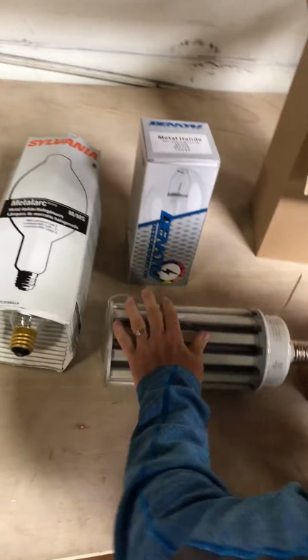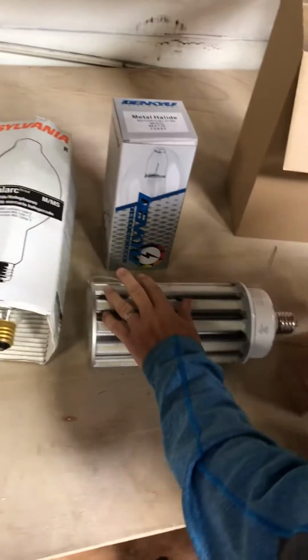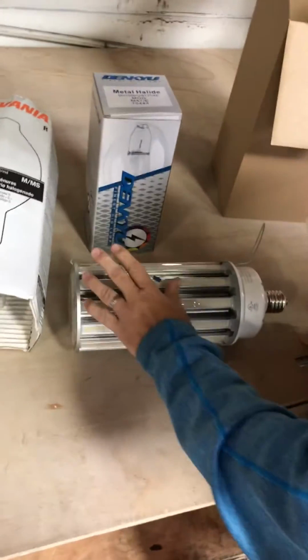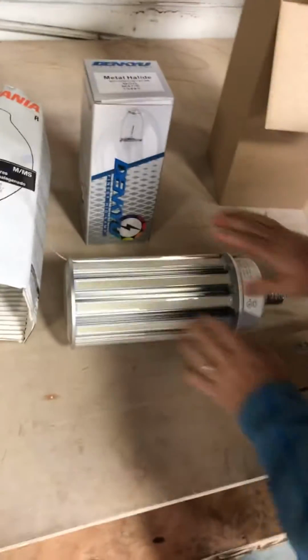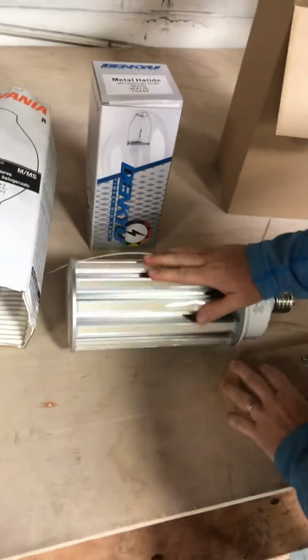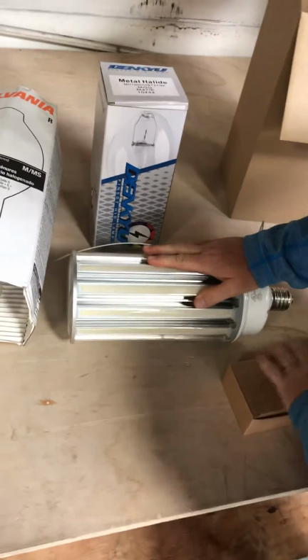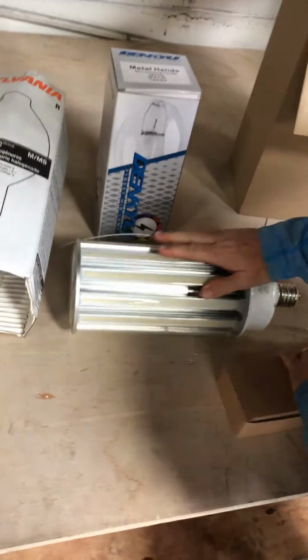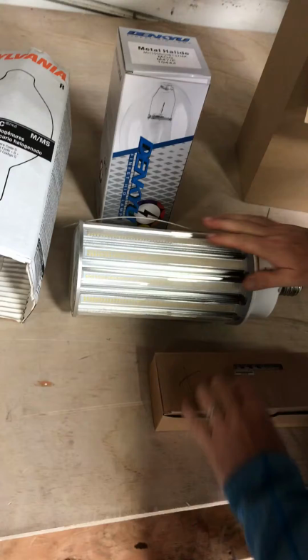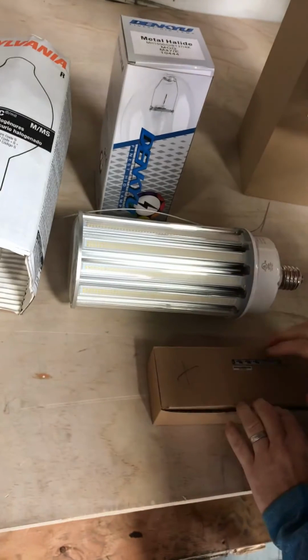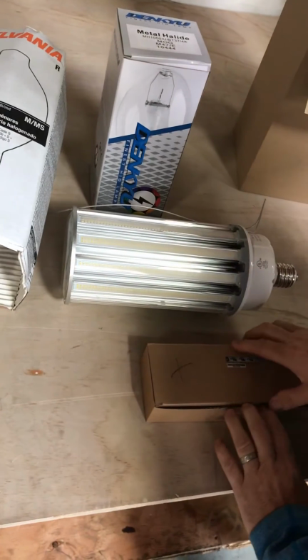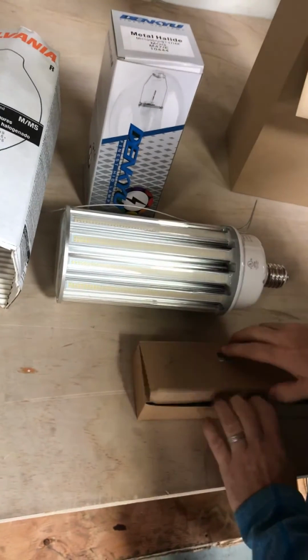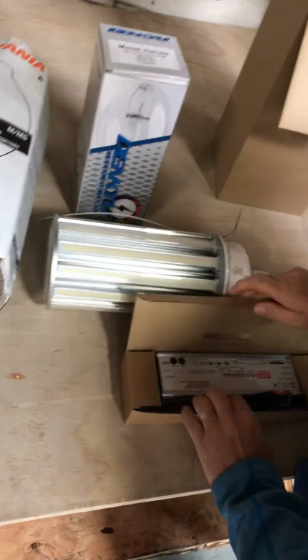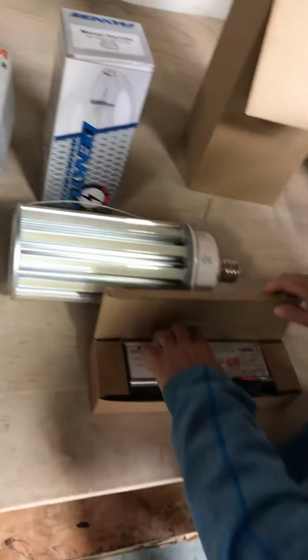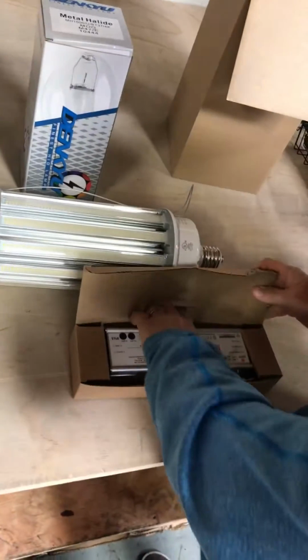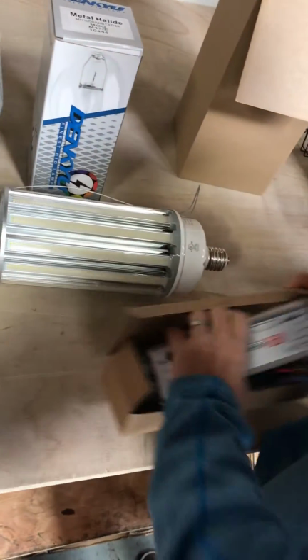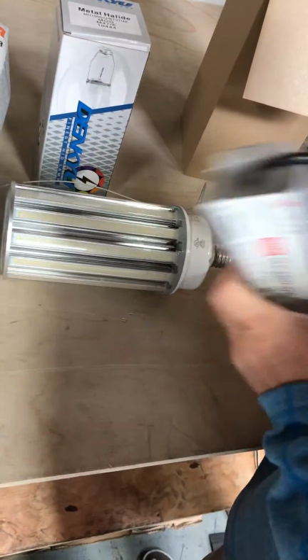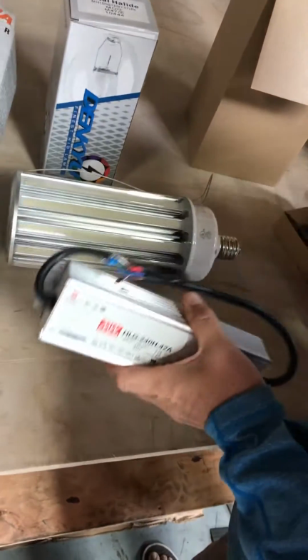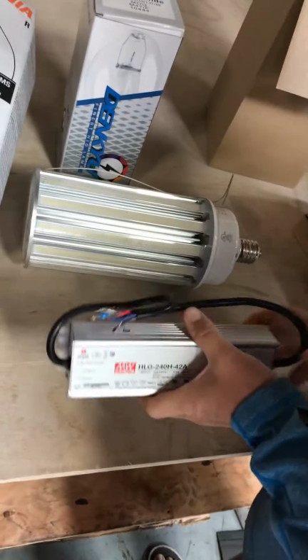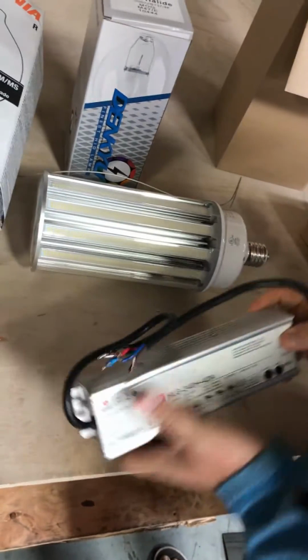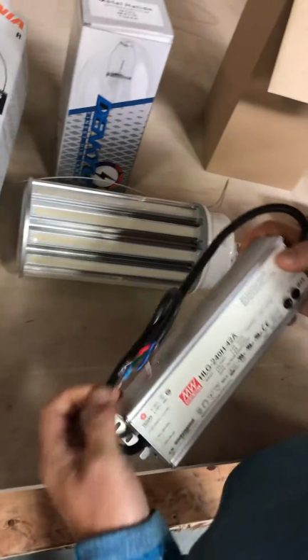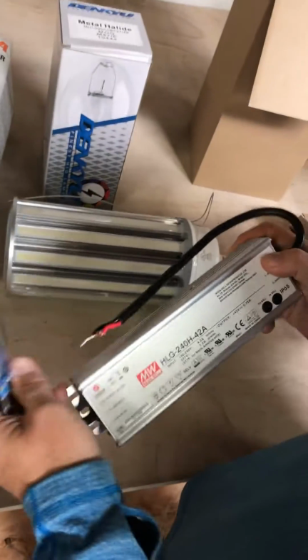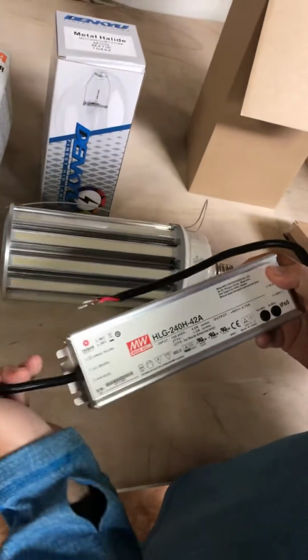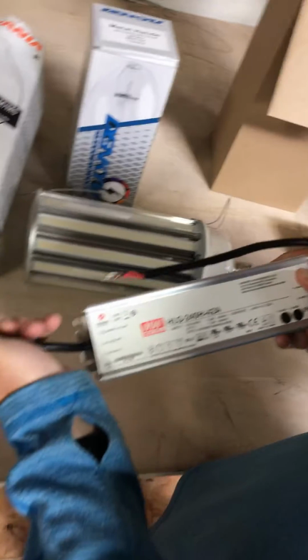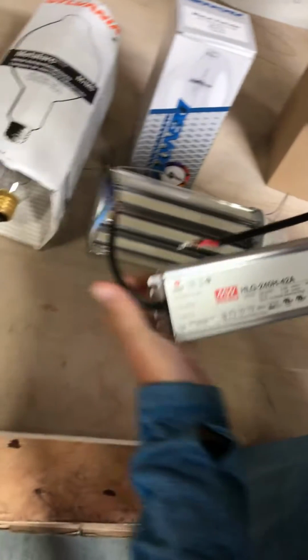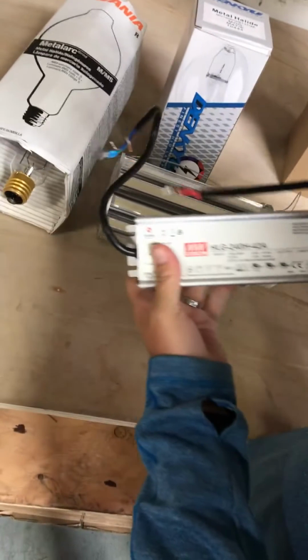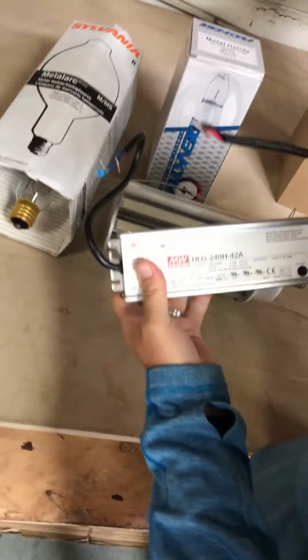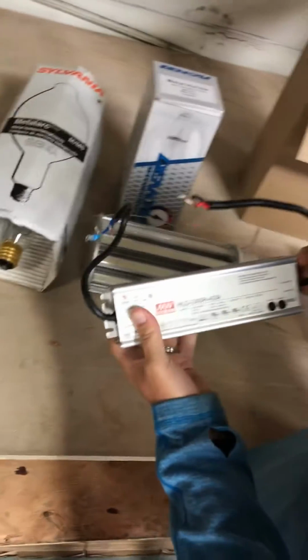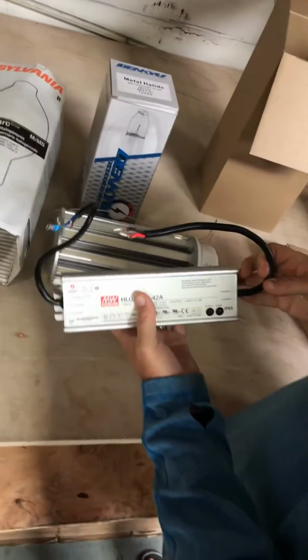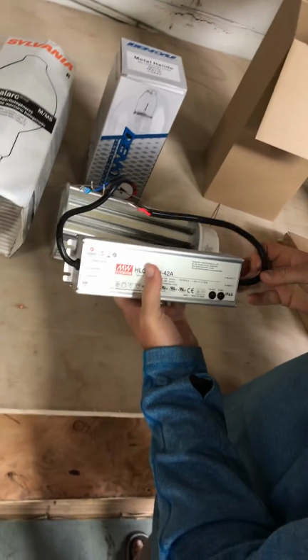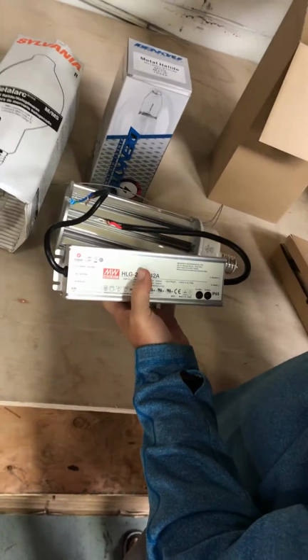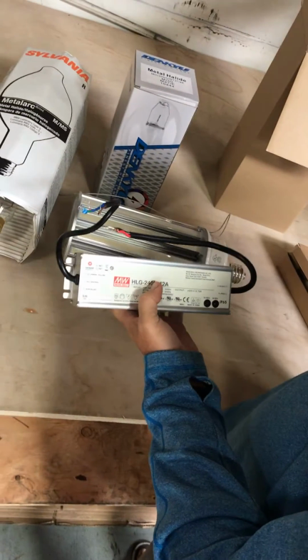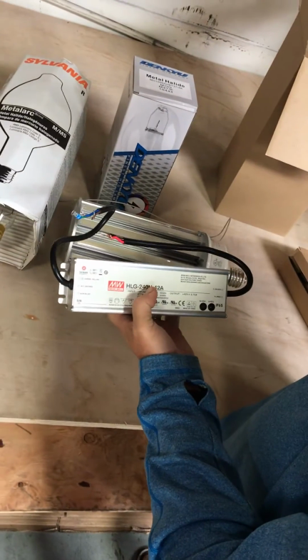Also along with the 200 watt corn light, you'll get a LED driver. This goes where you replace the HID ballast — it will go right there.